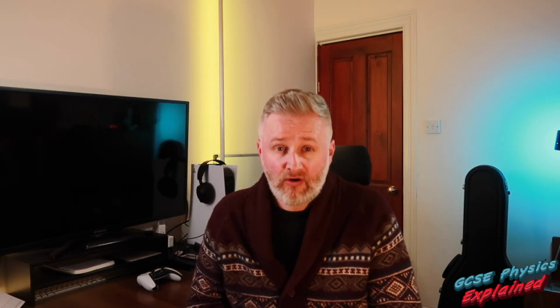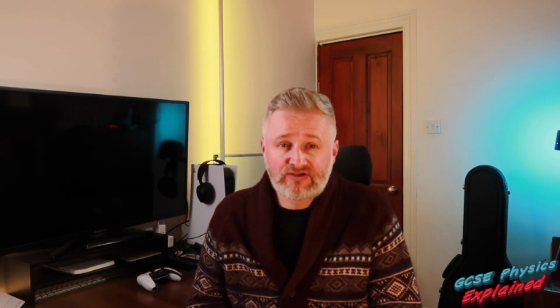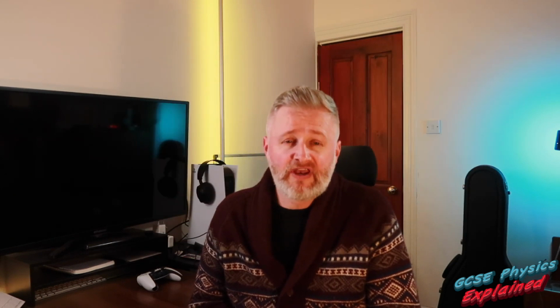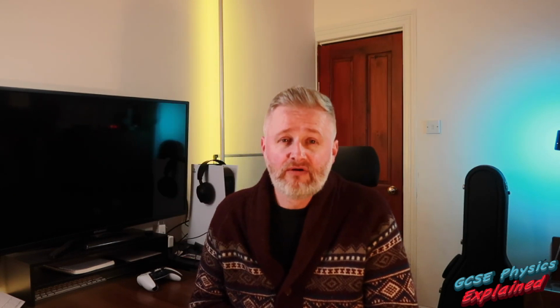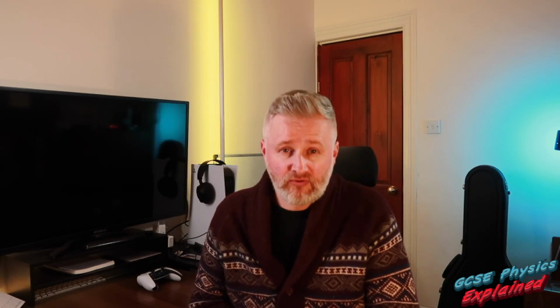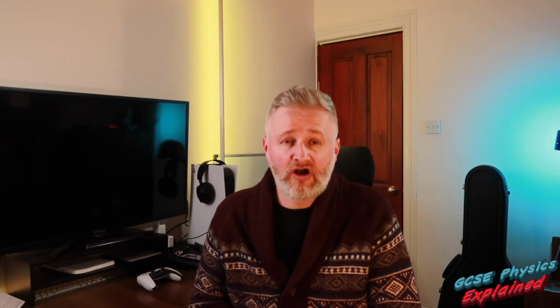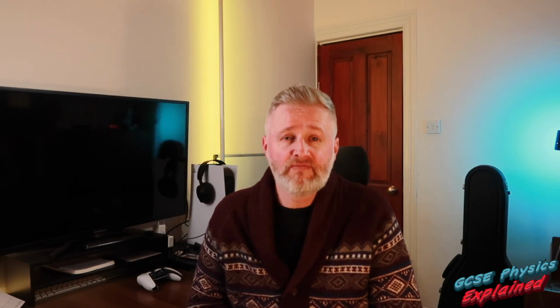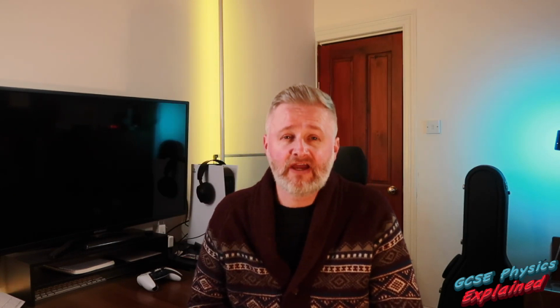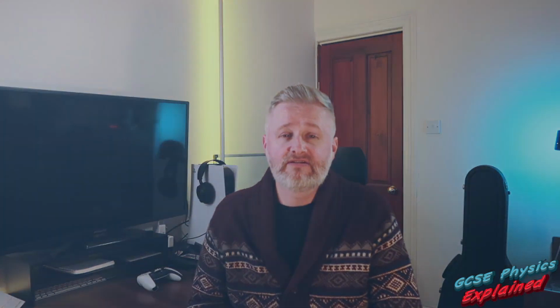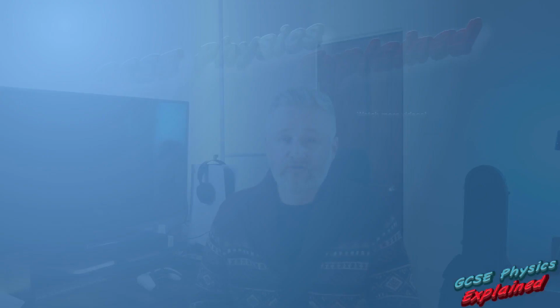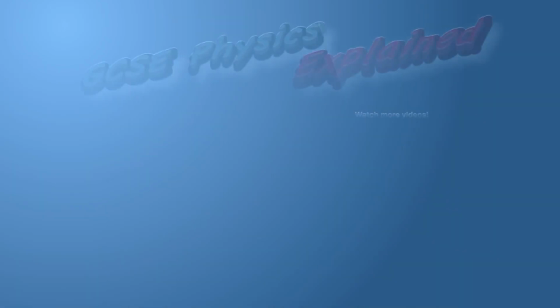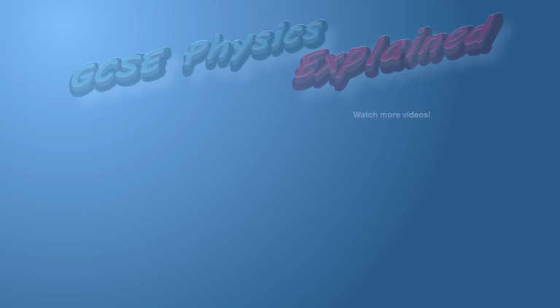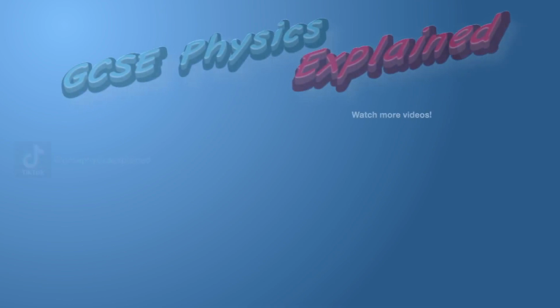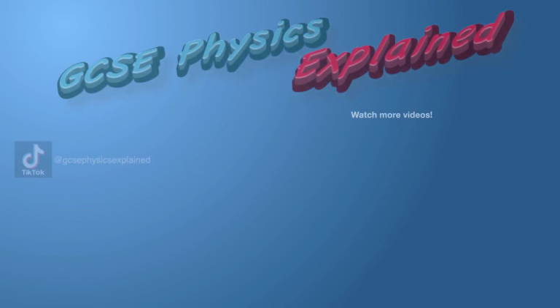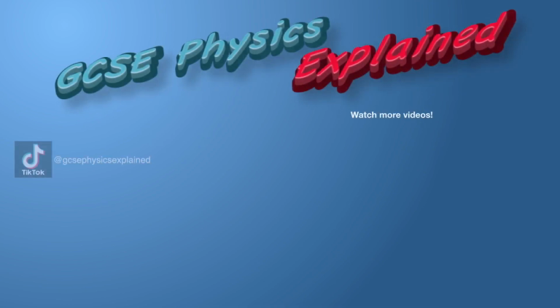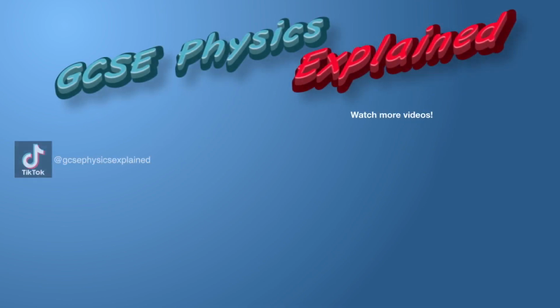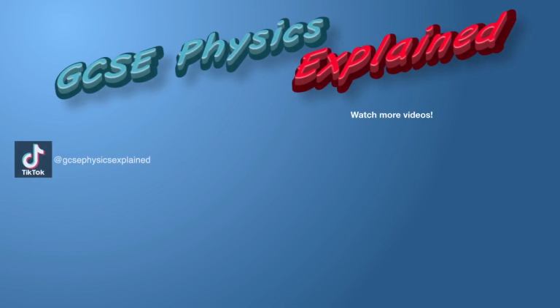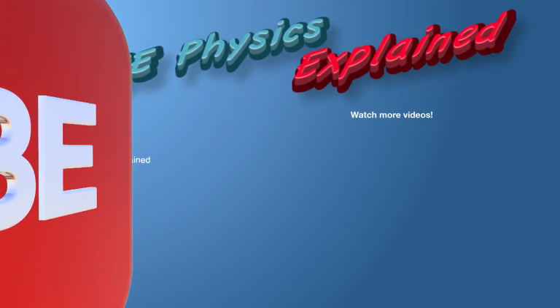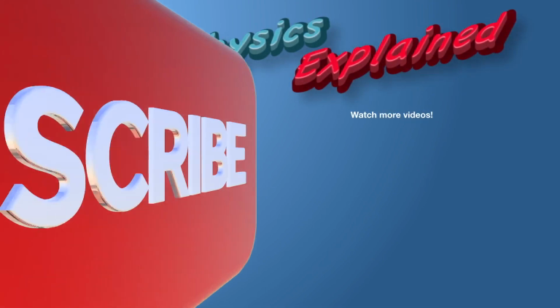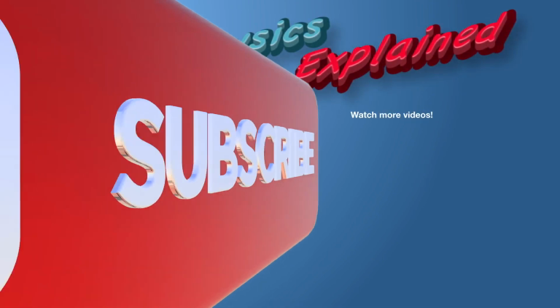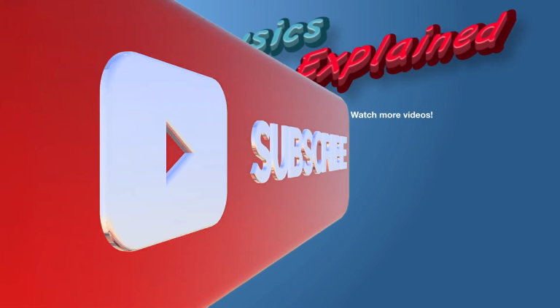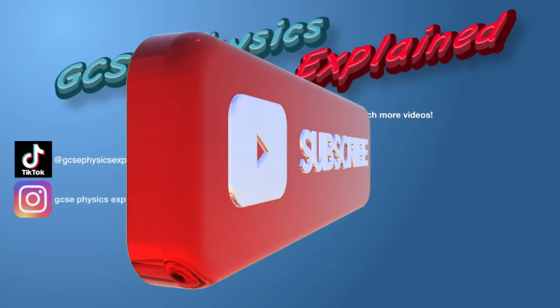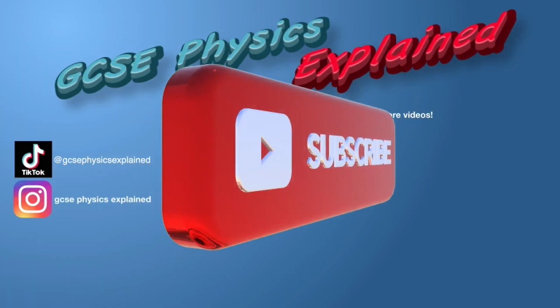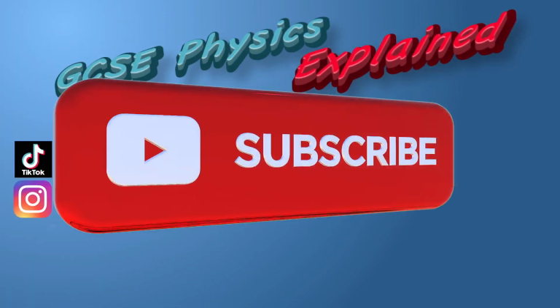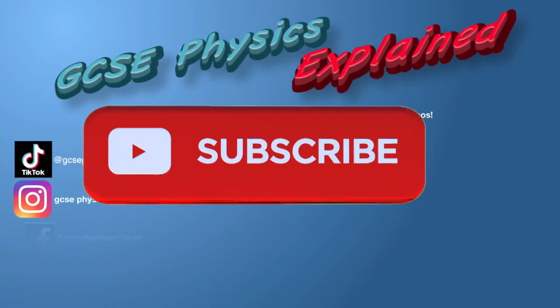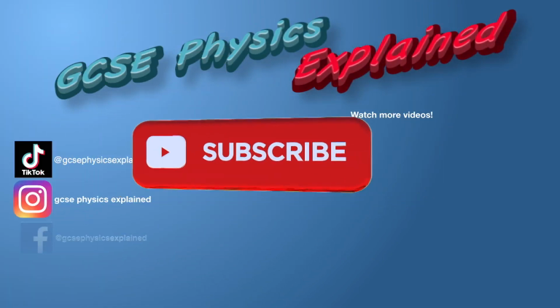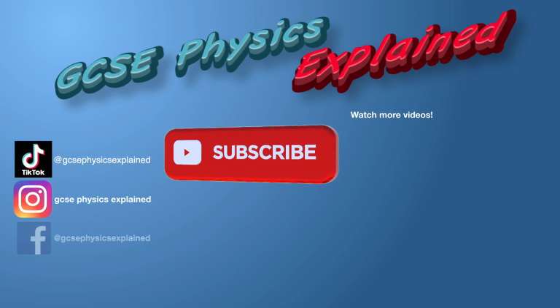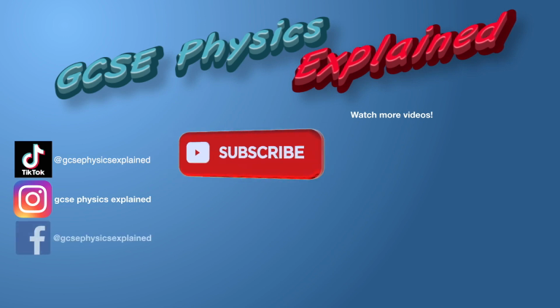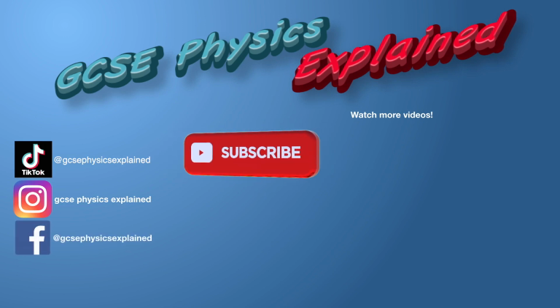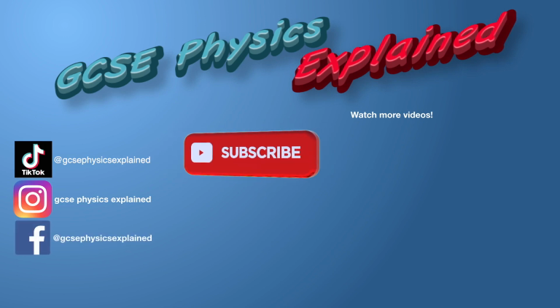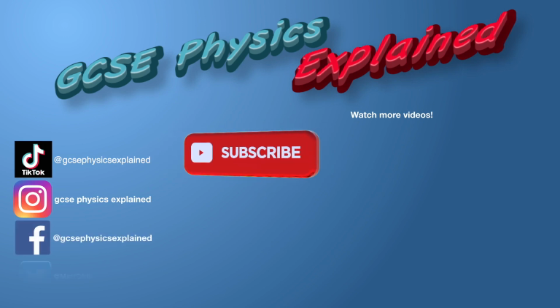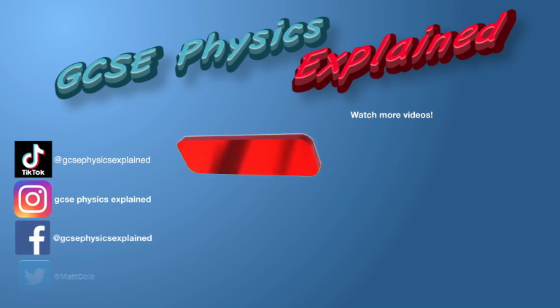Well, that's all for now. Work hard, be nice, and good luck on your exams. Want to see more videos like this? Subscribe to my channel, GCSE Physics Explained.